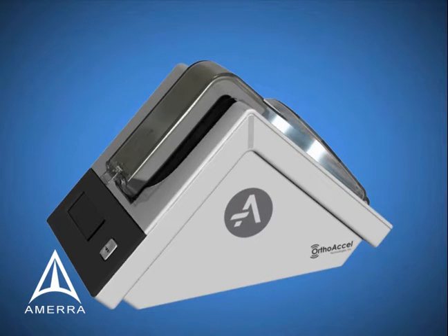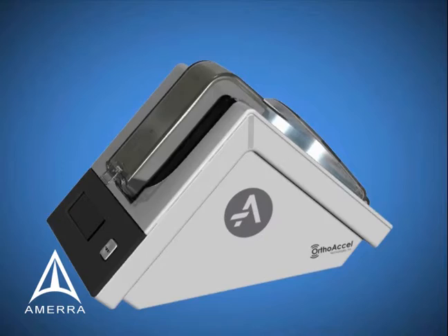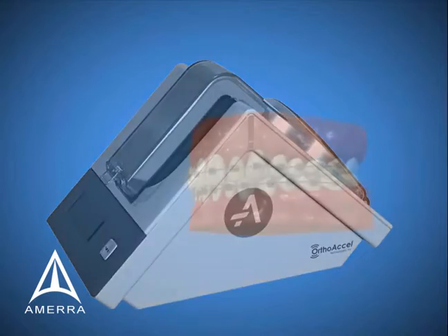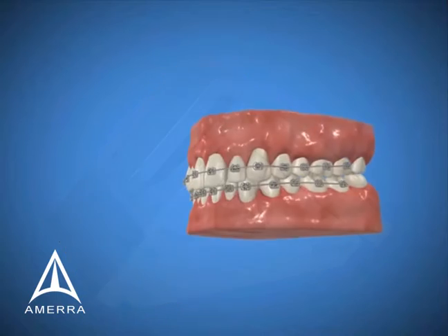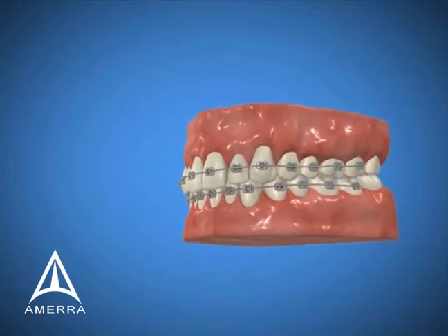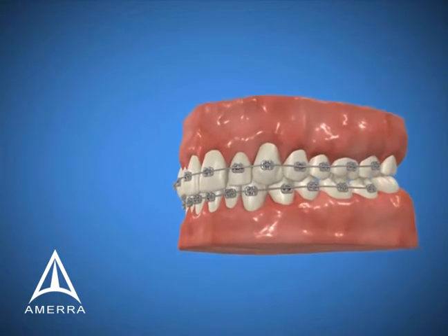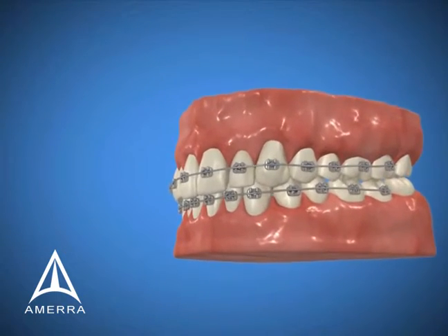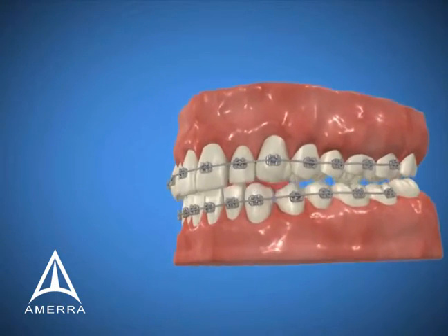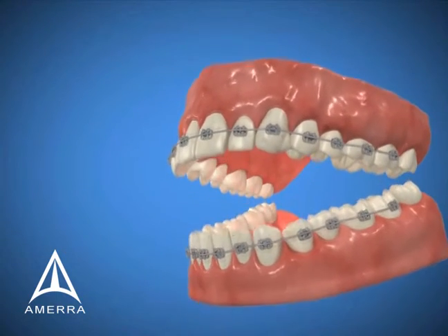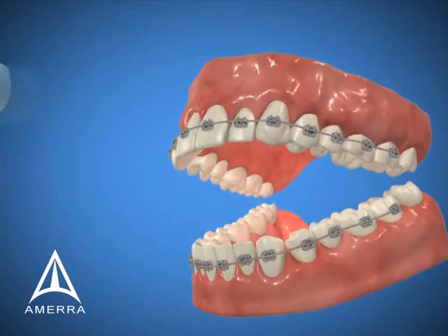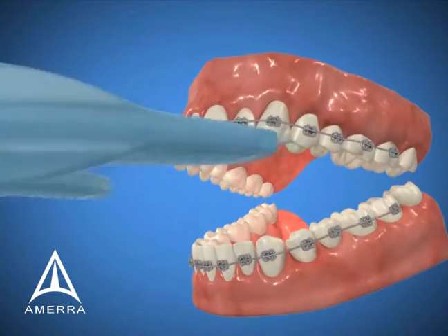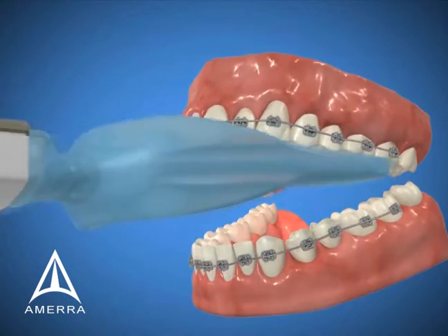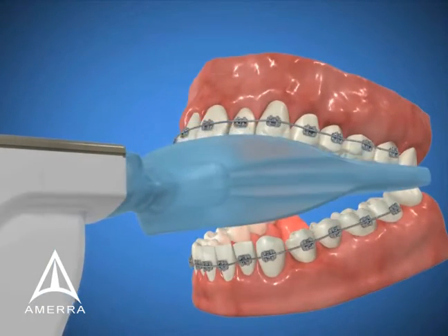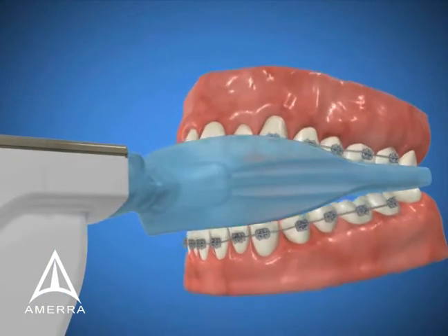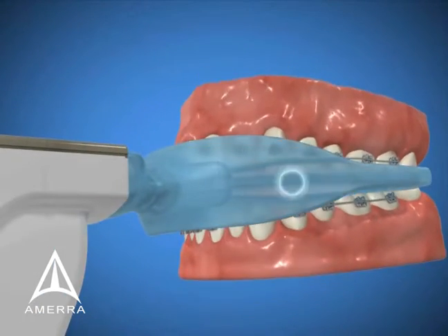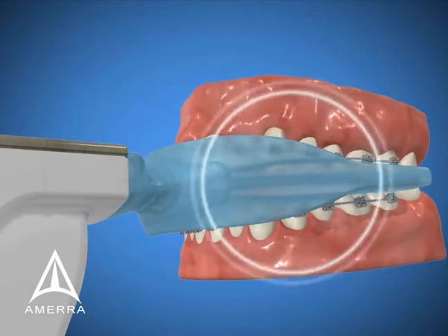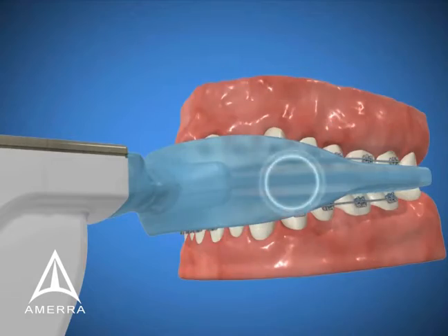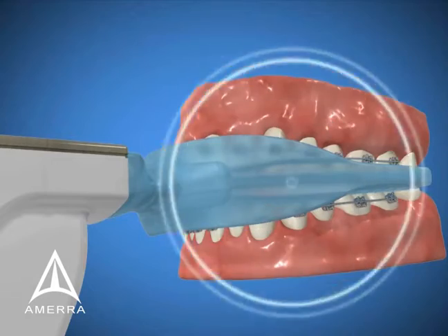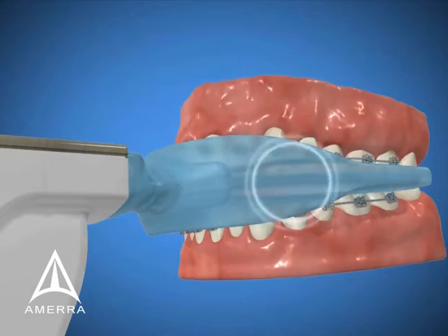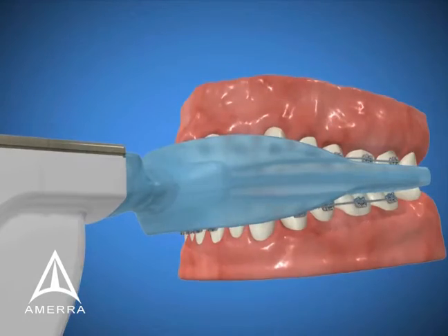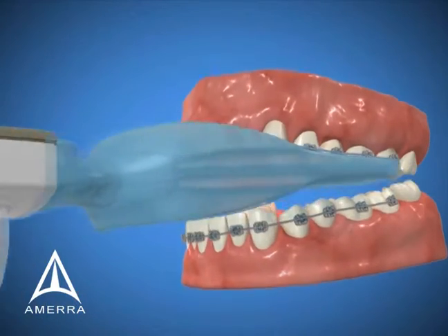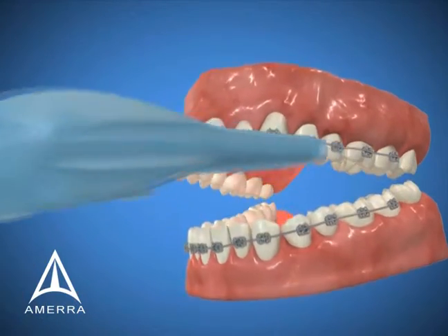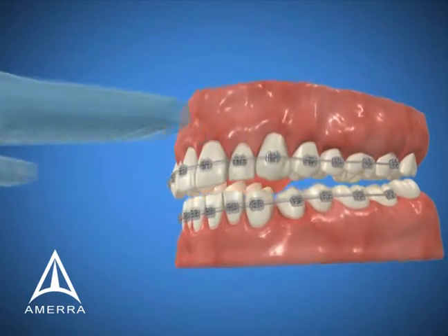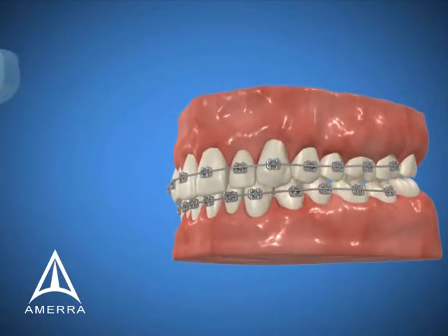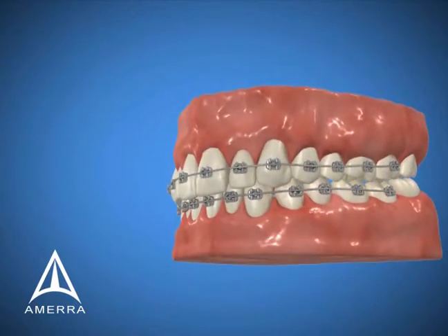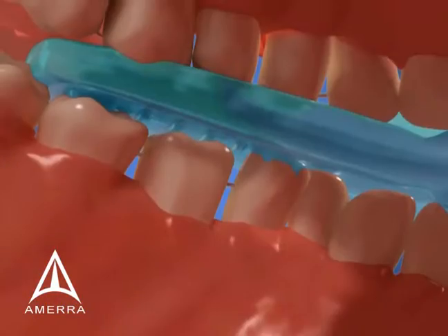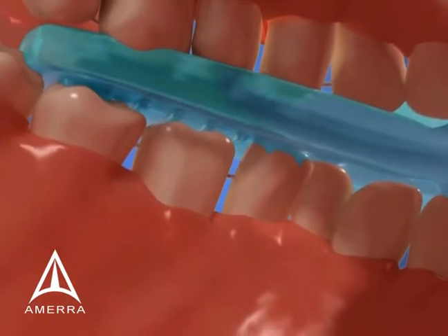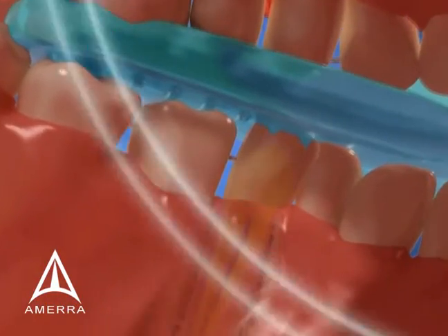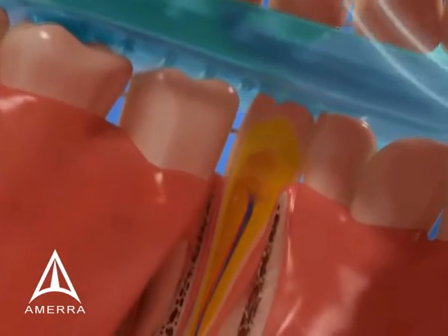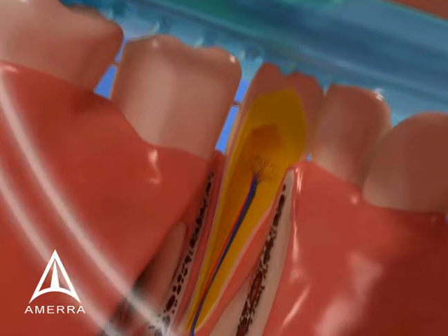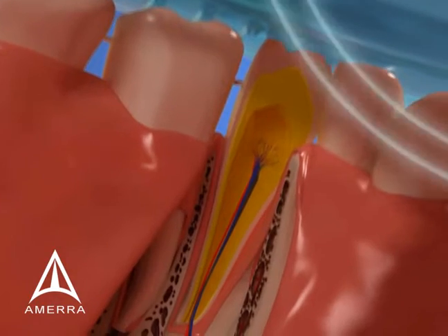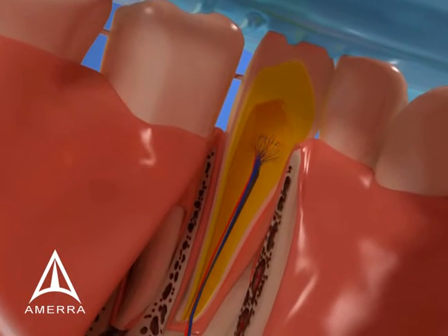Once the doctor has selected the proper size and style of mouthpiece for the patient, the gentle pulsing forces enhance the force applied by braces. Cellular activity that remodels bone is accelerated.